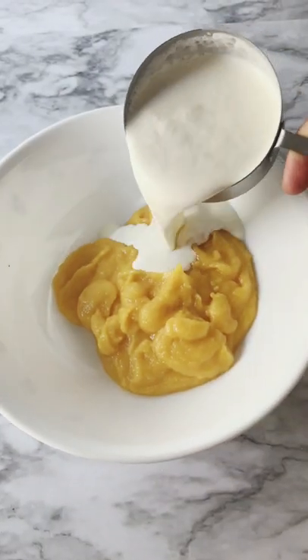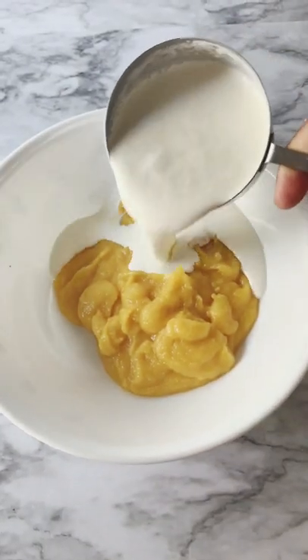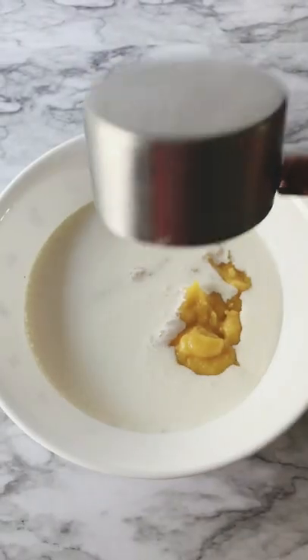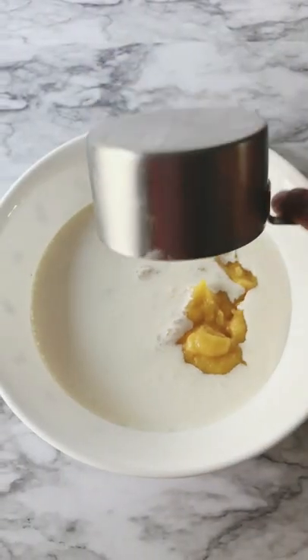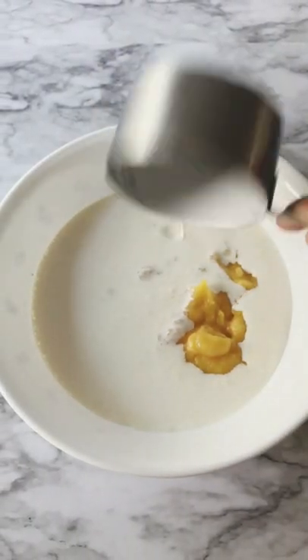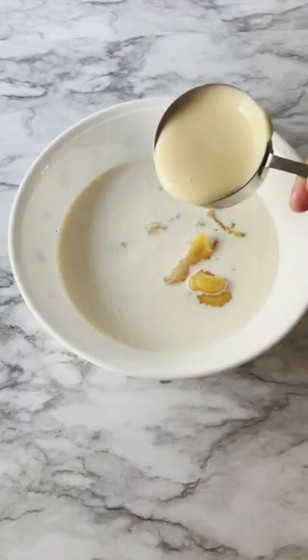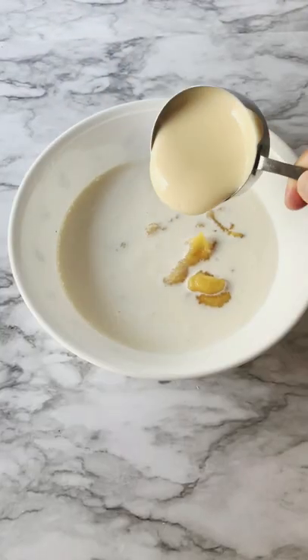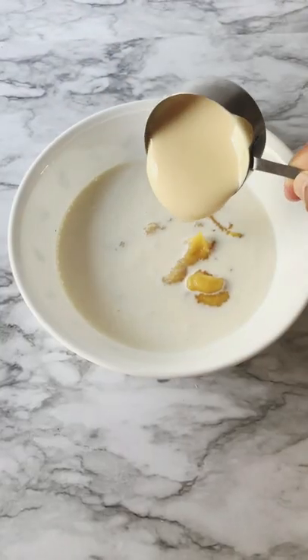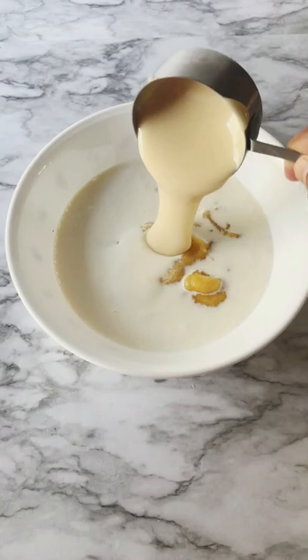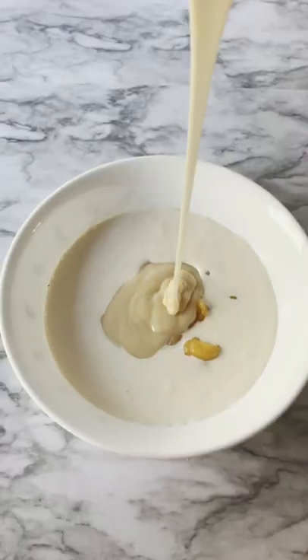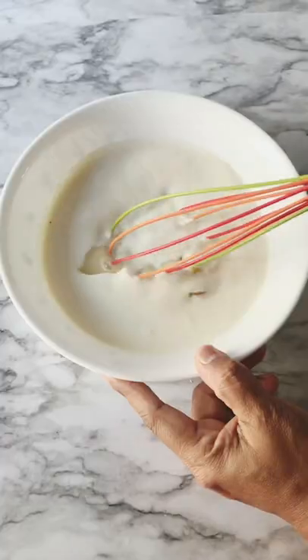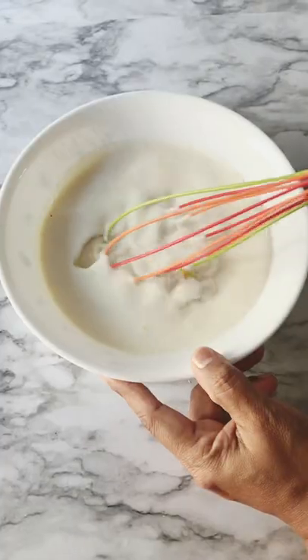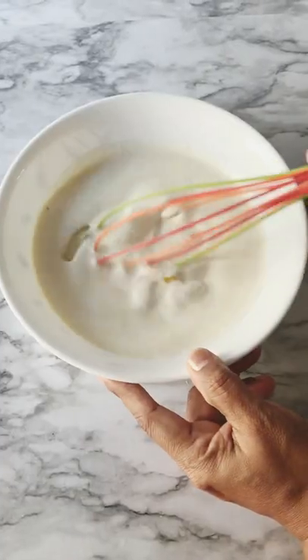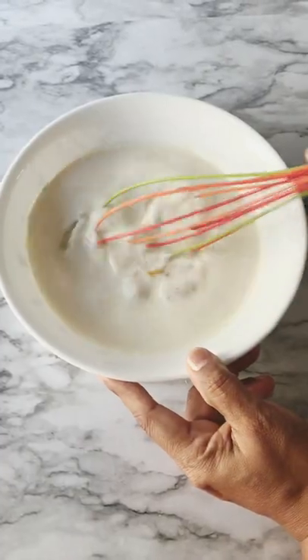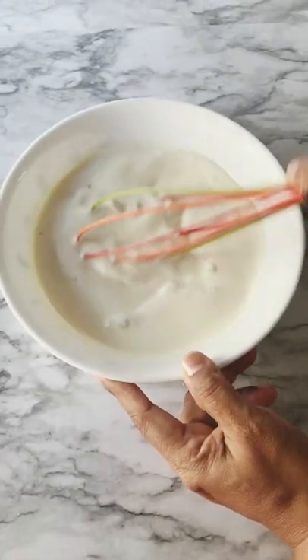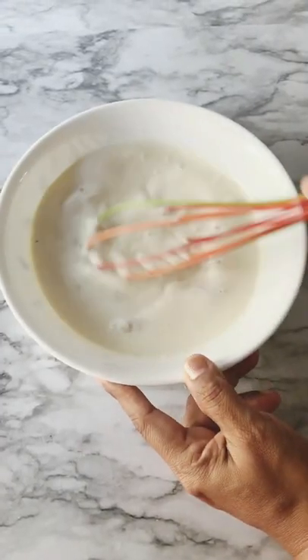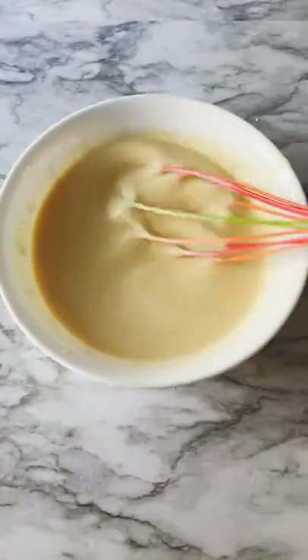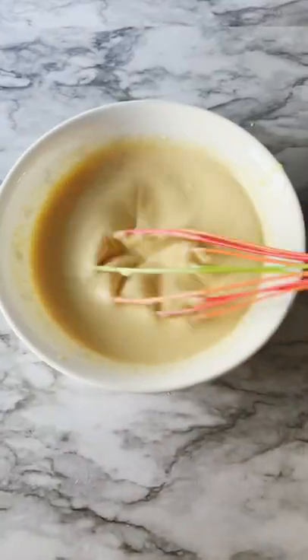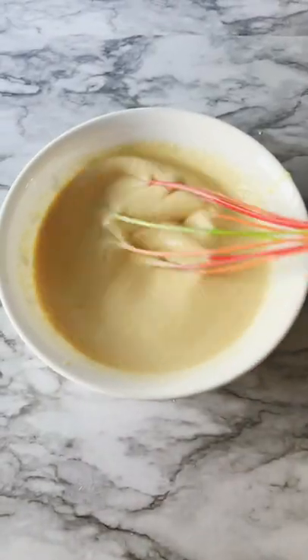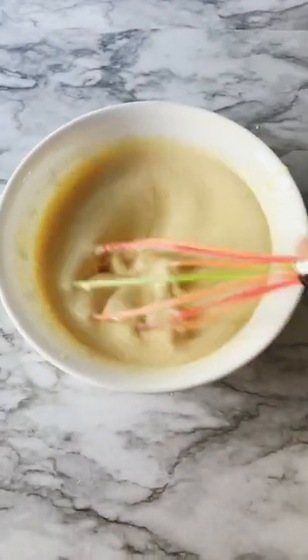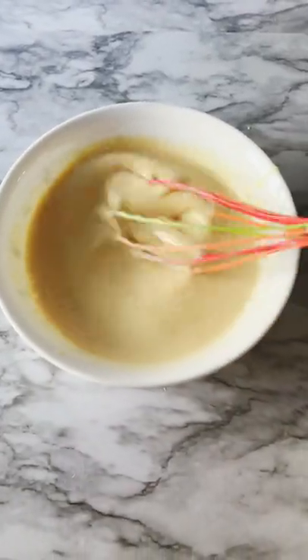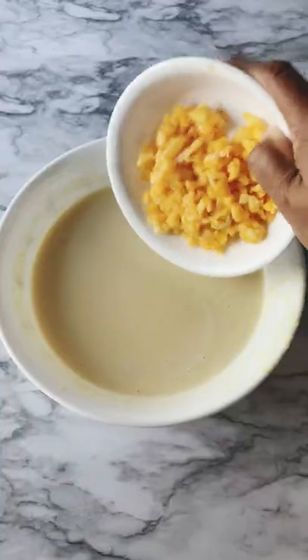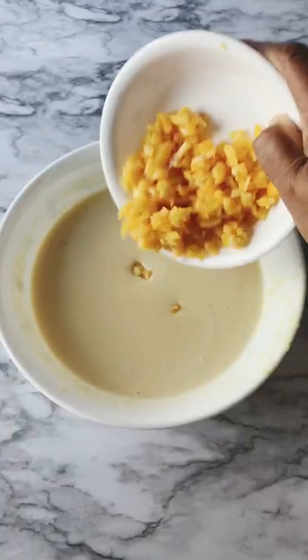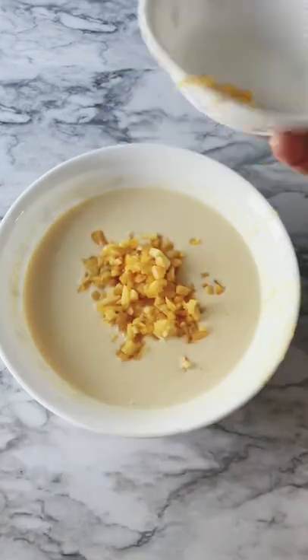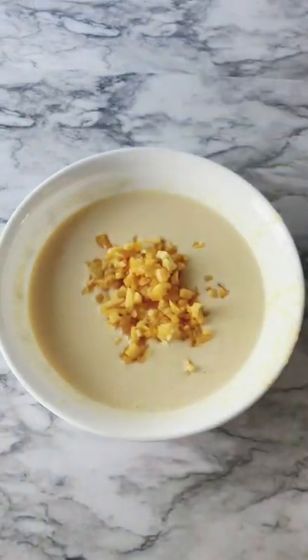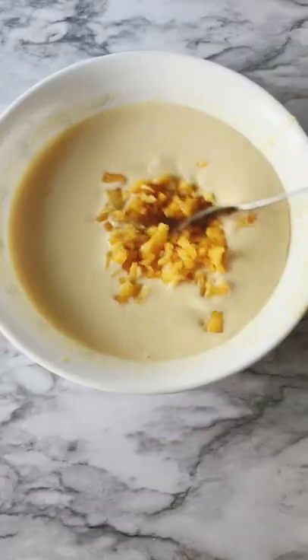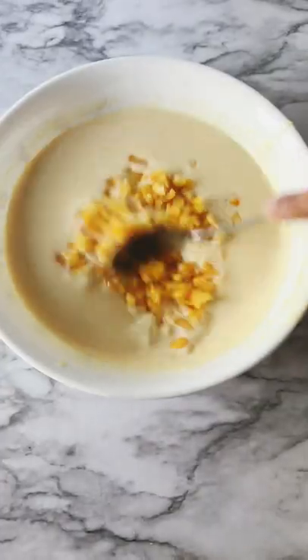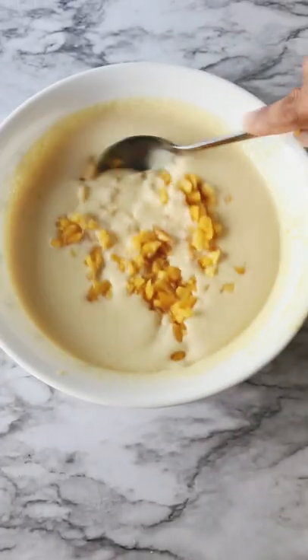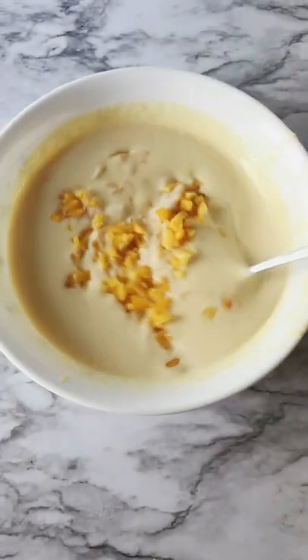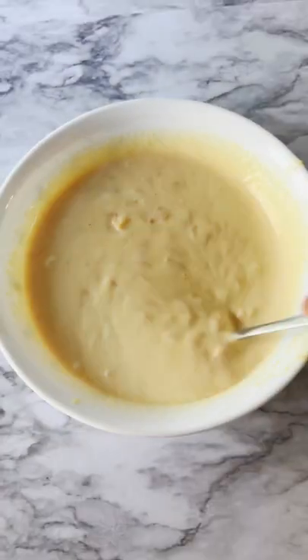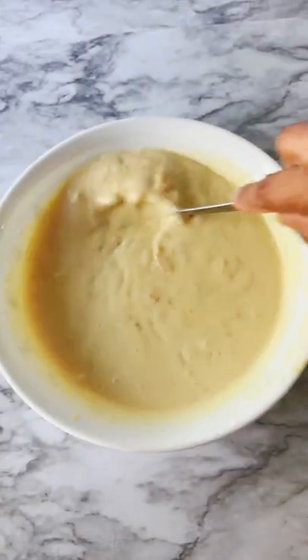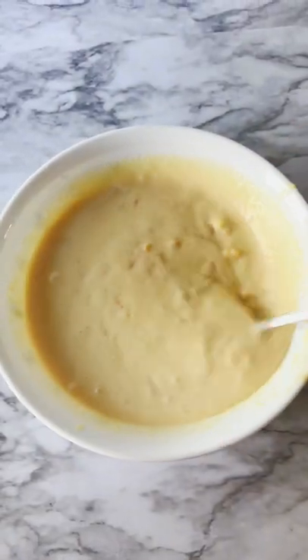Add some heavy cream and condensed milk, then mix it well. Add some chopped jackfruit and mix it again.